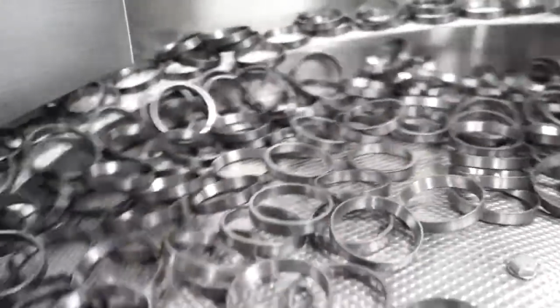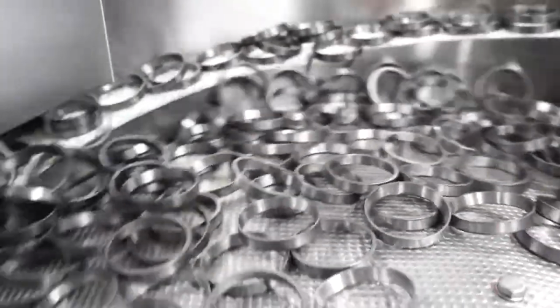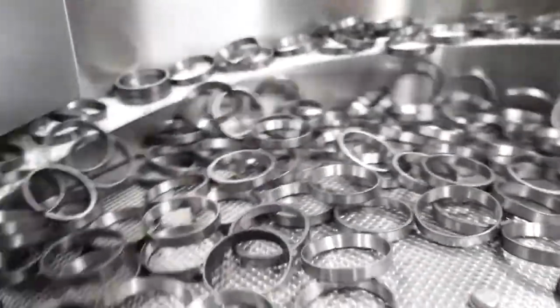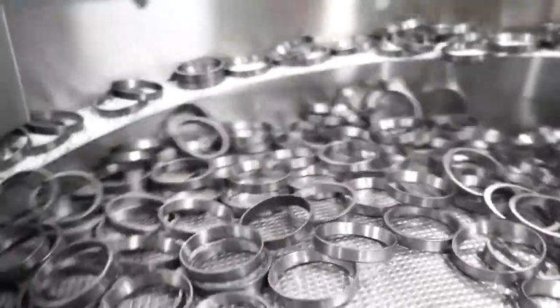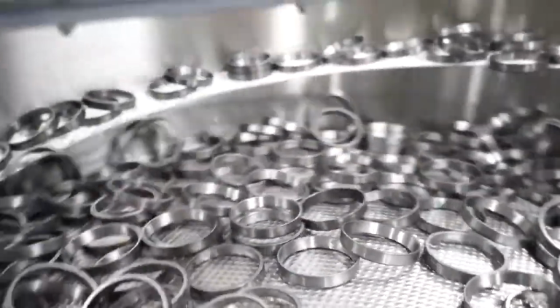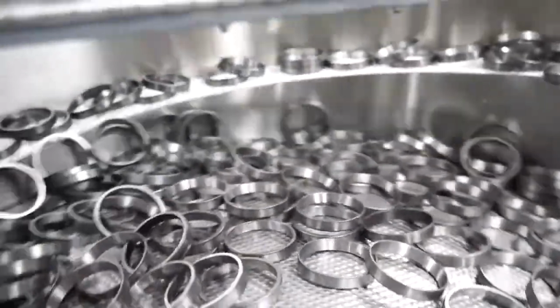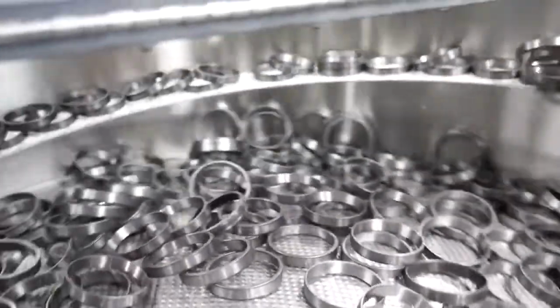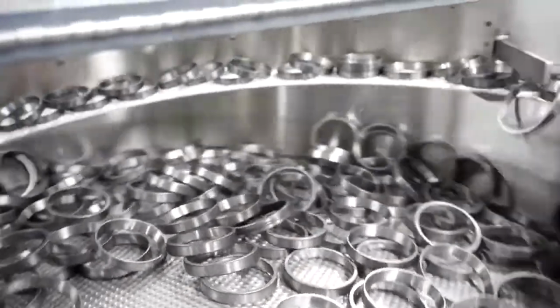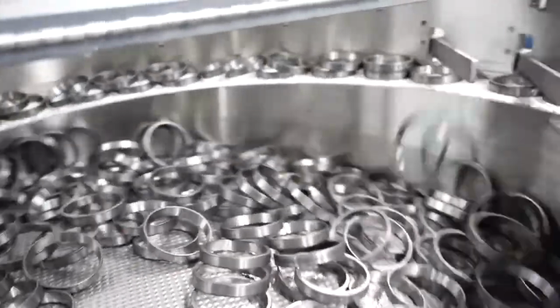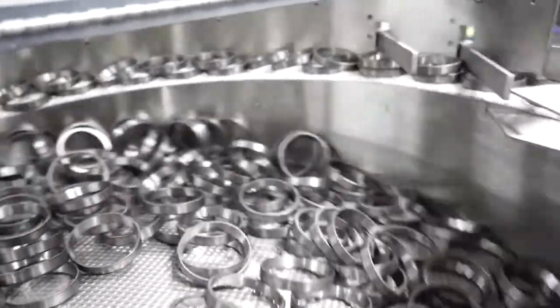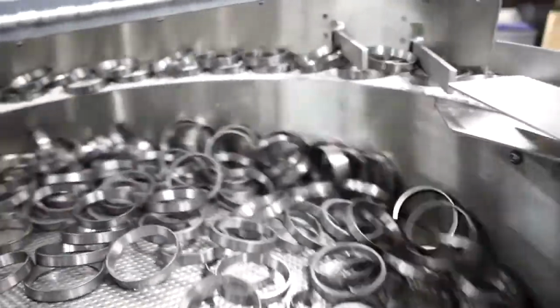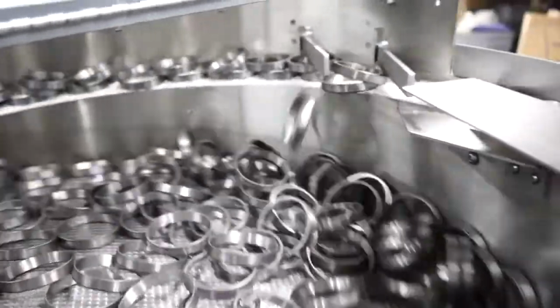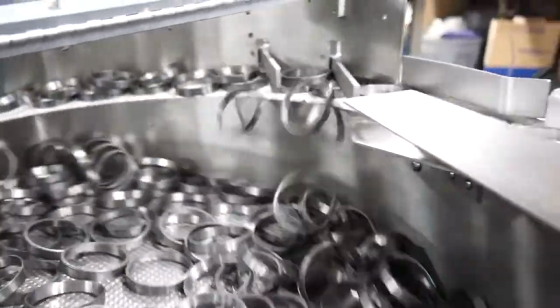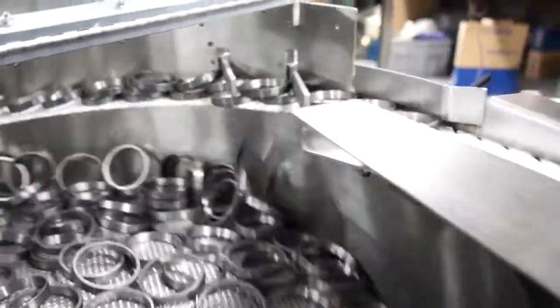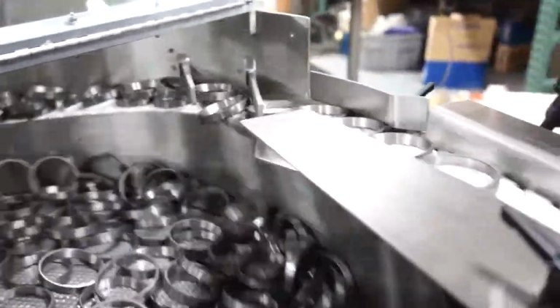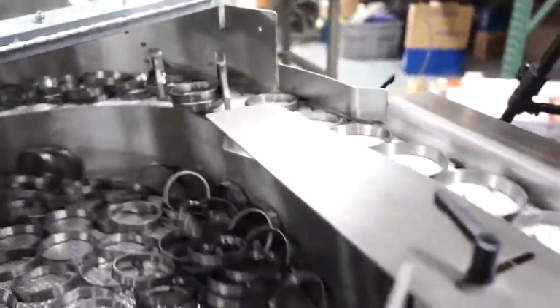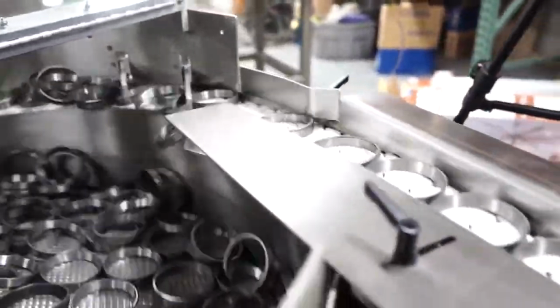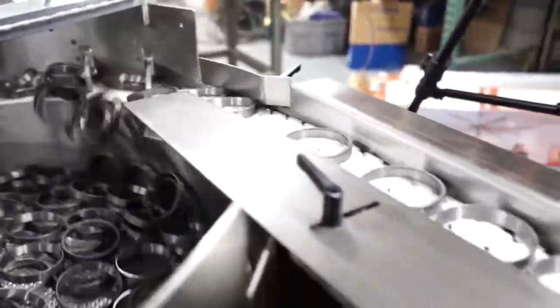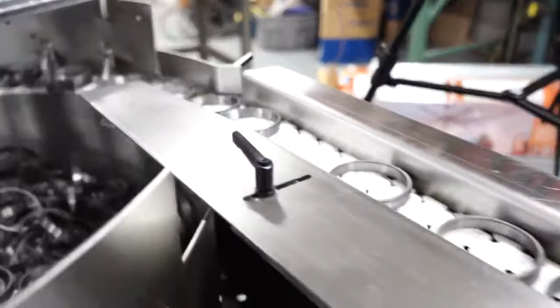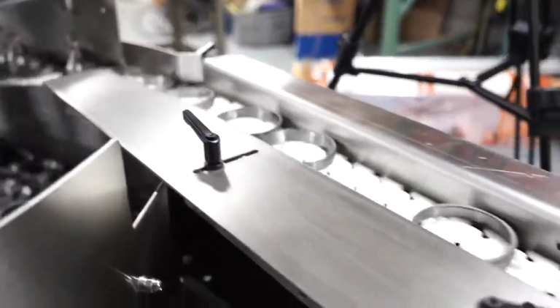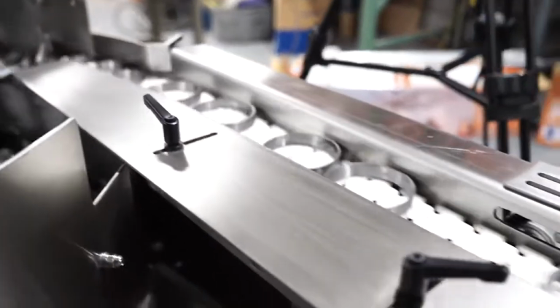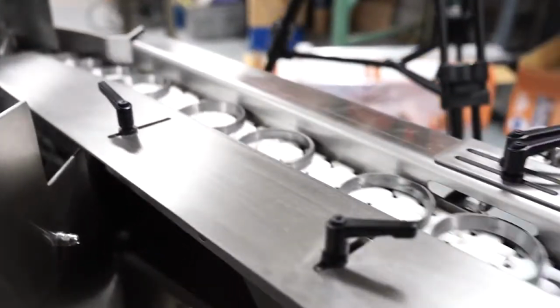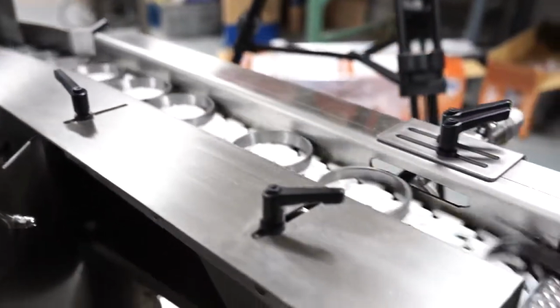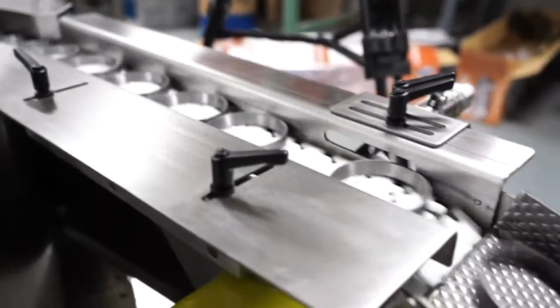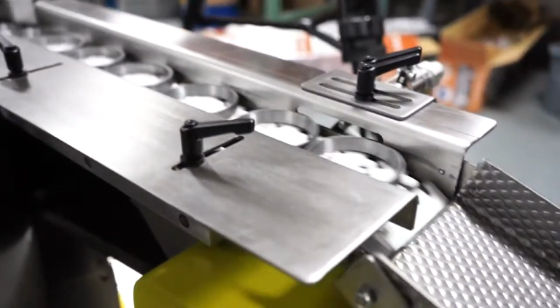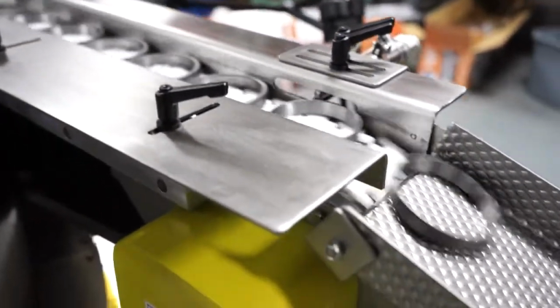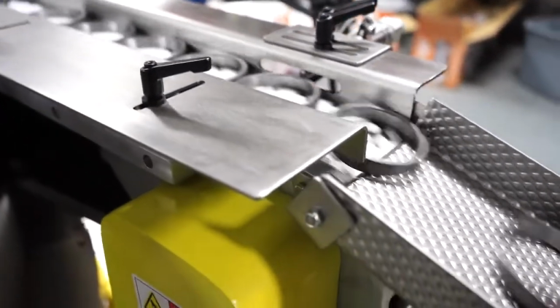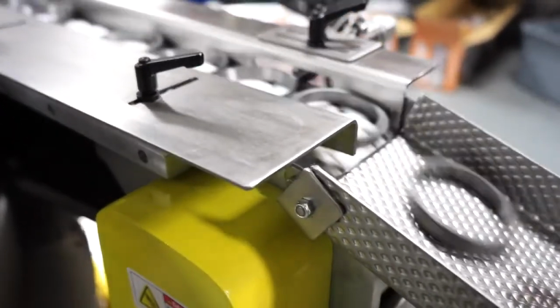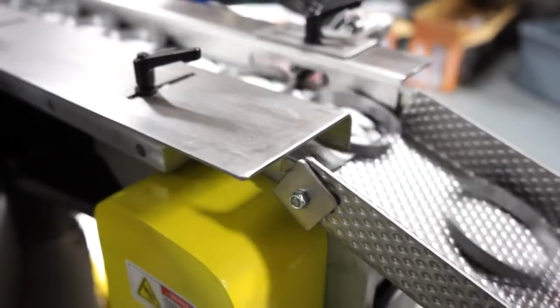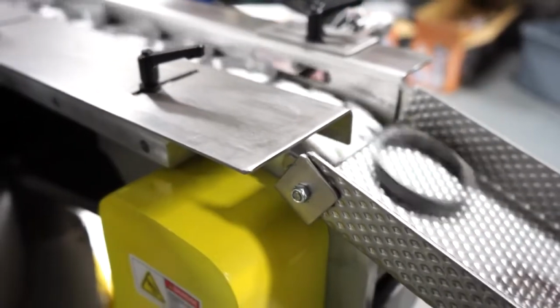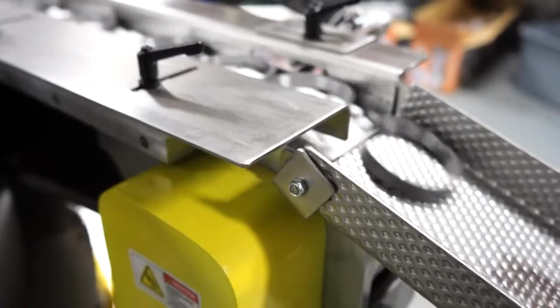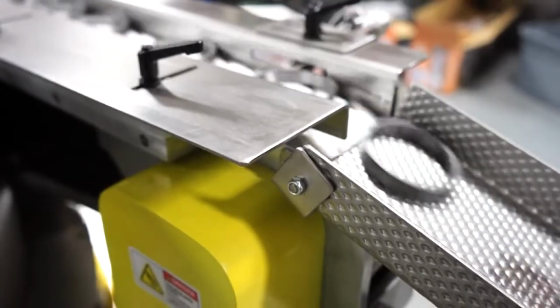Consistency is key in process automation, and centrifugal feeders provide a consistent and constant high-speed feed of parts in the same or similar orientation so that each step of the process works predictably, minimizing downtime and operator error.